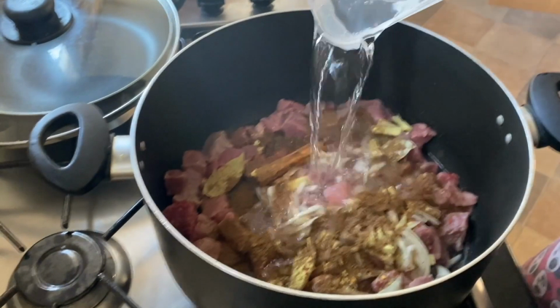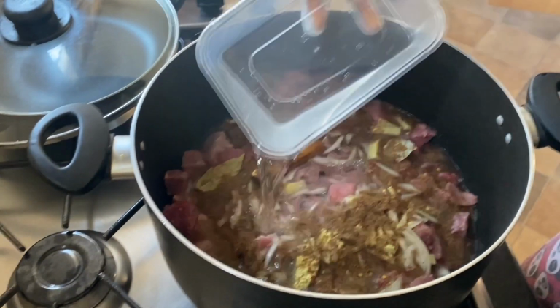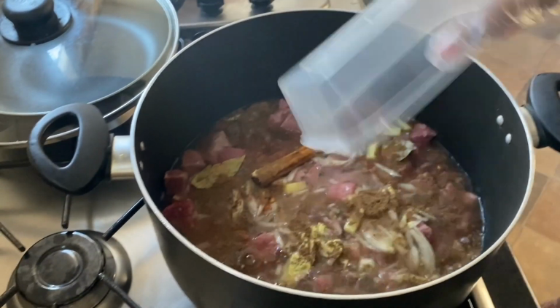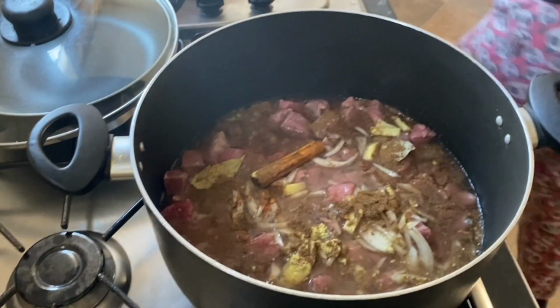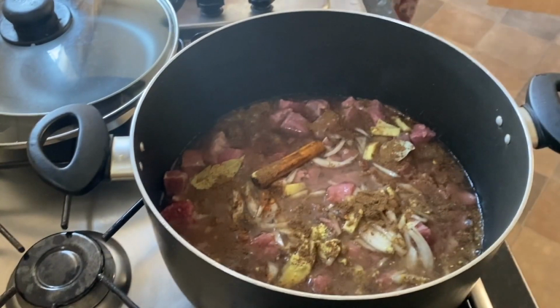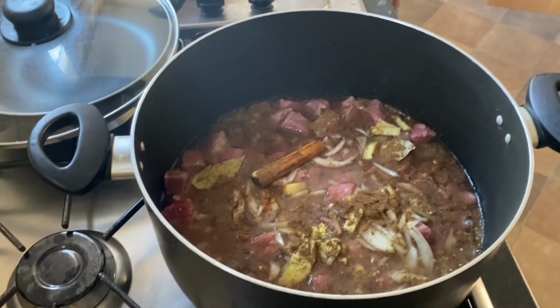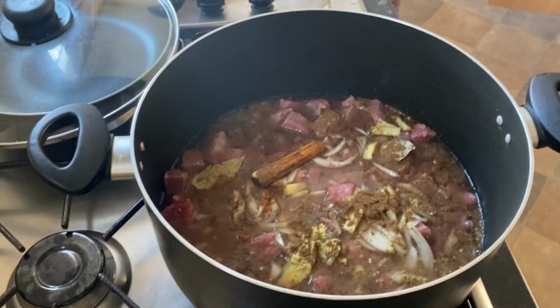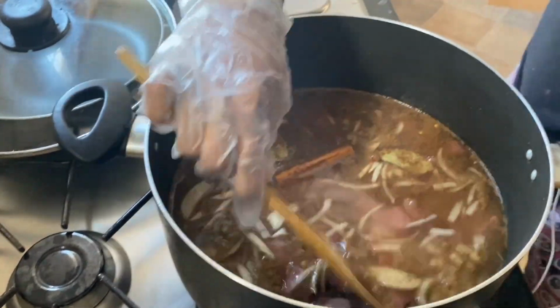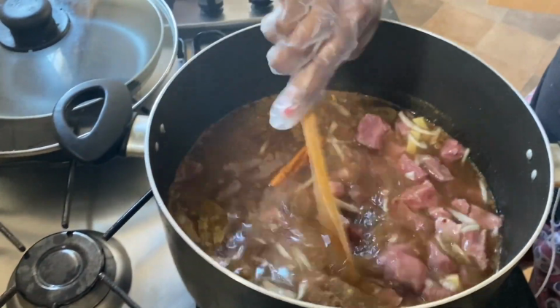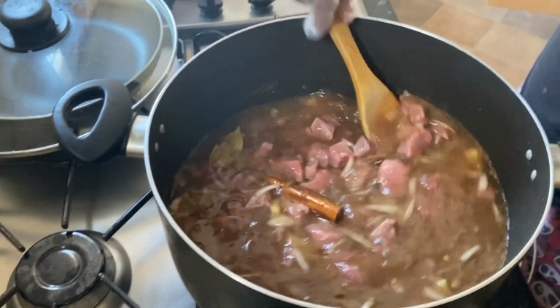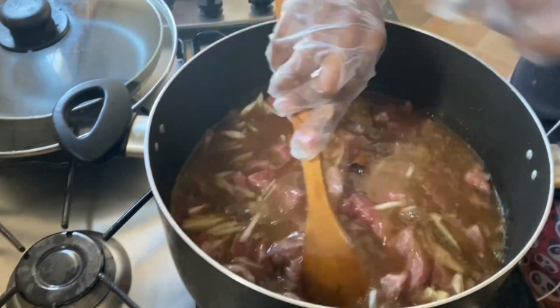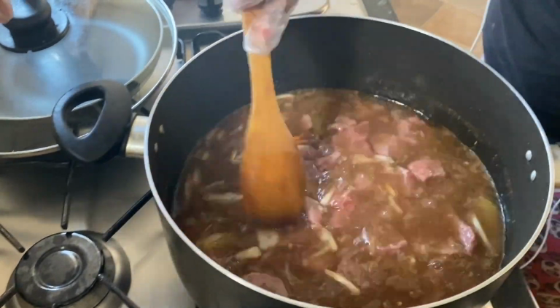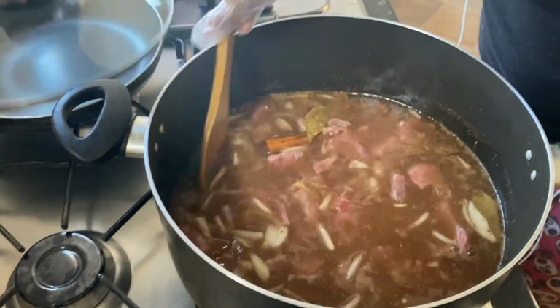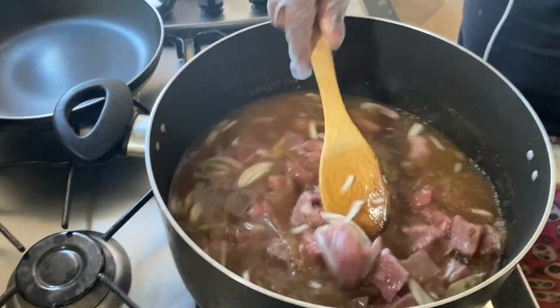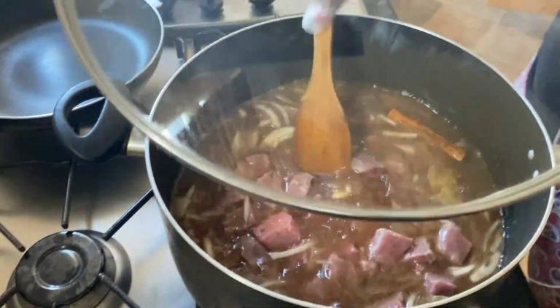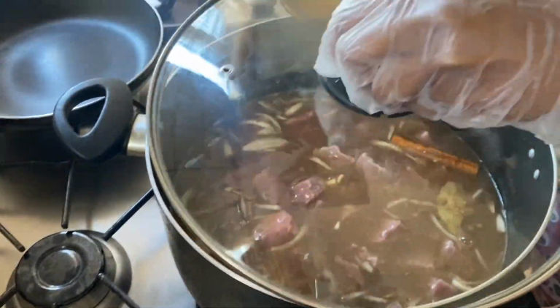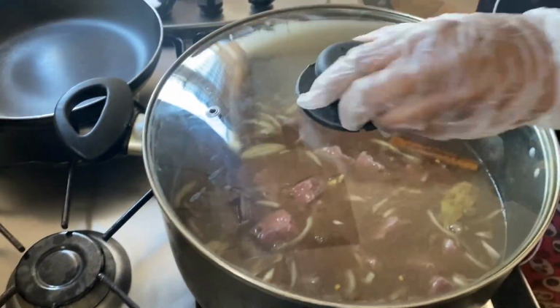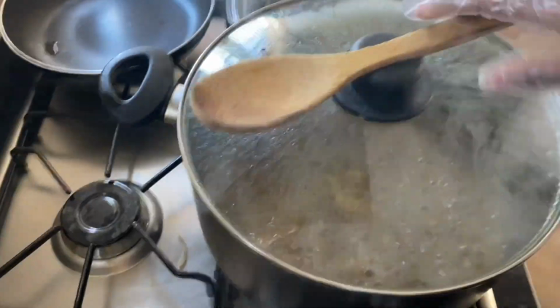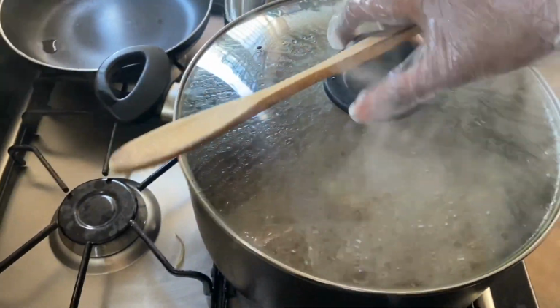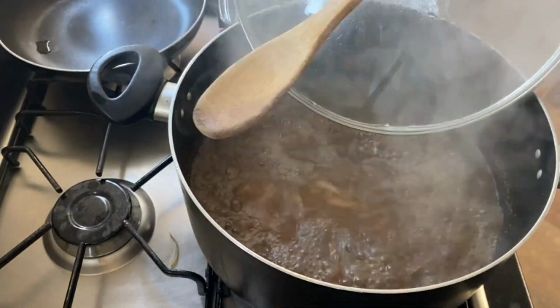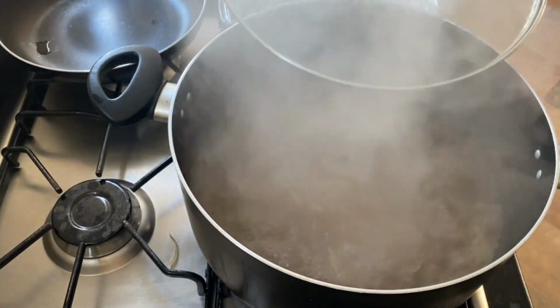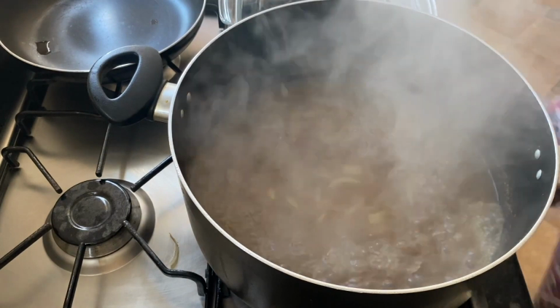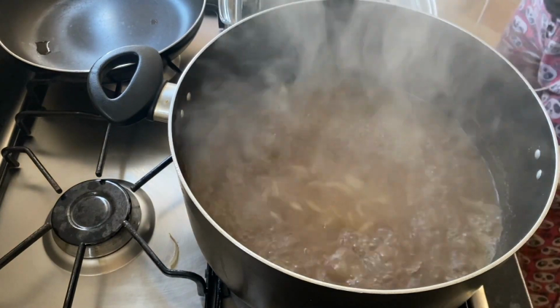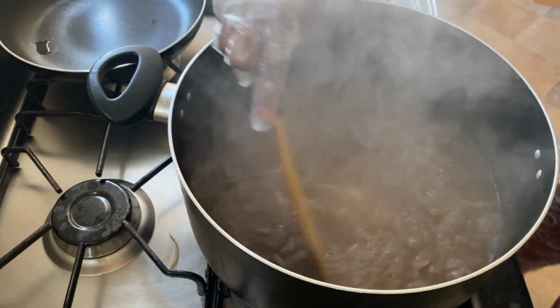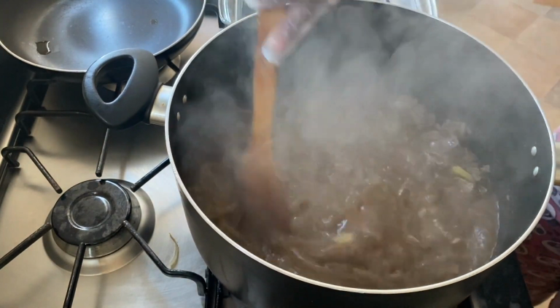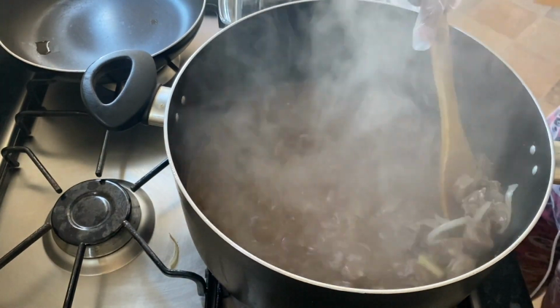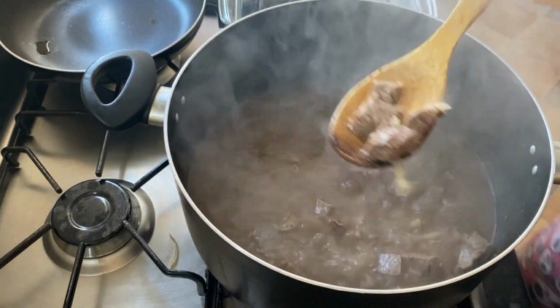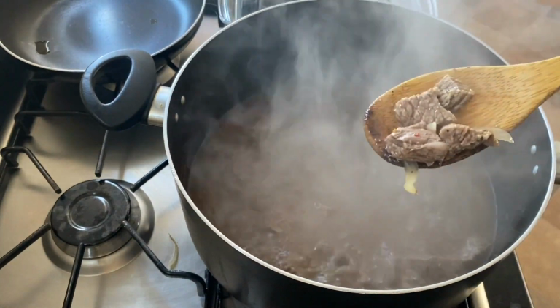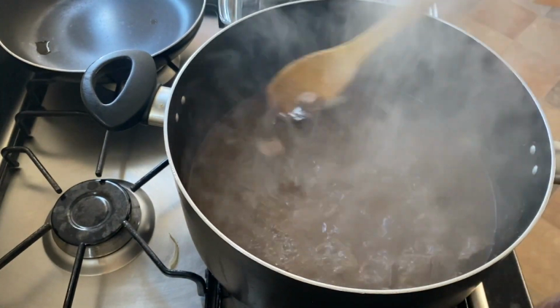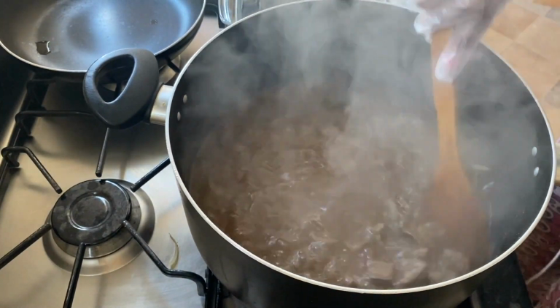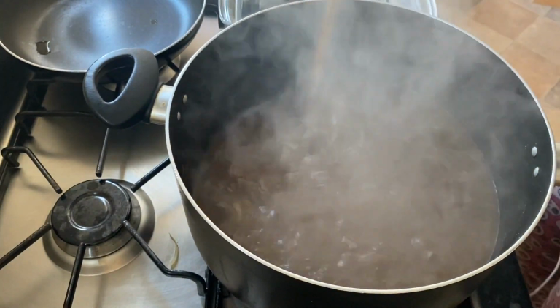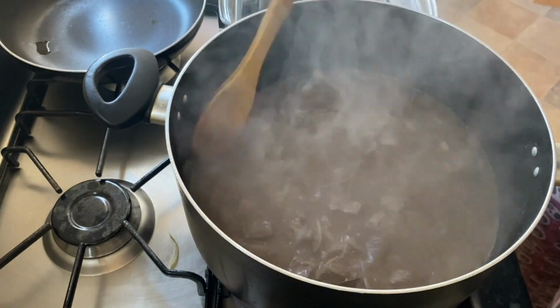Now add your water and allow to cook for roughly 30 to 45 minutes. The meat should be cooked by now and should look like this, so remove it and keep your stock.